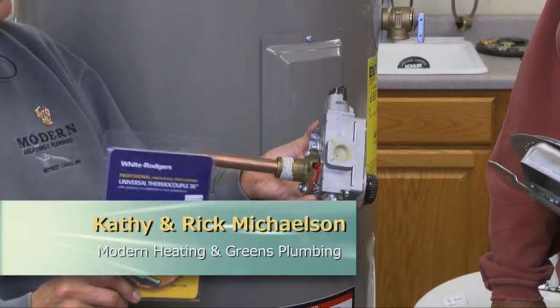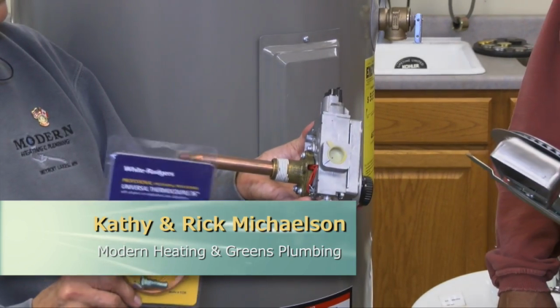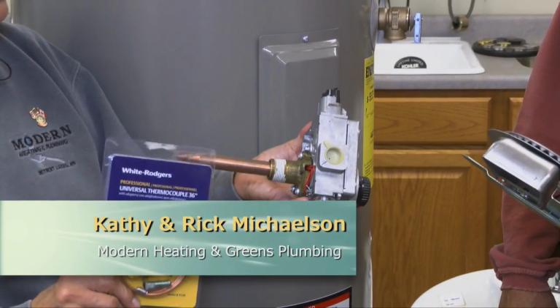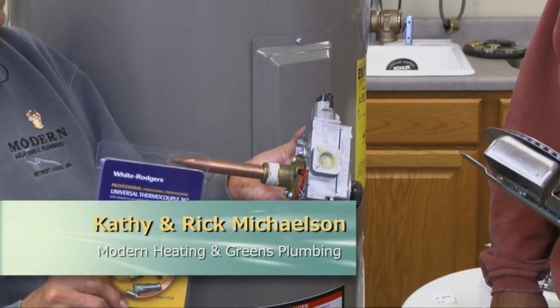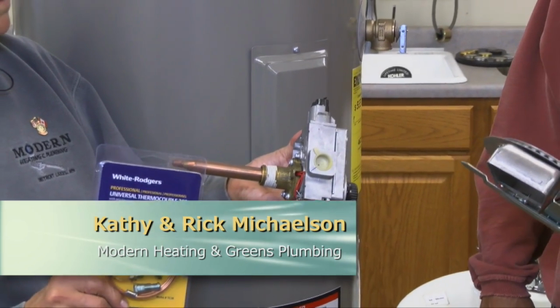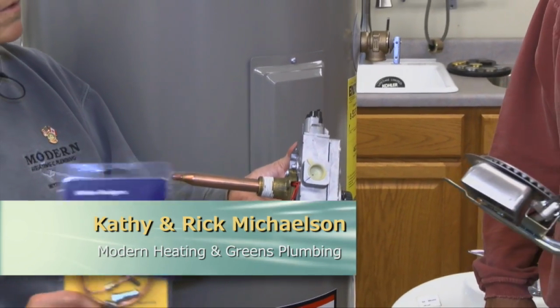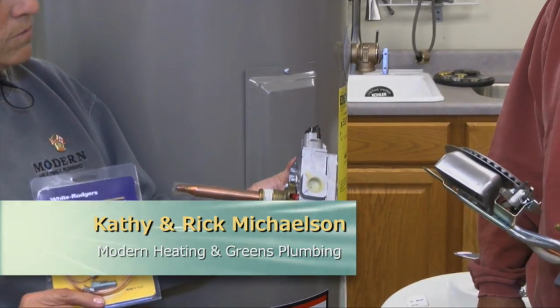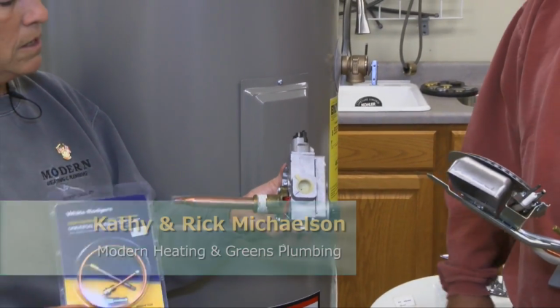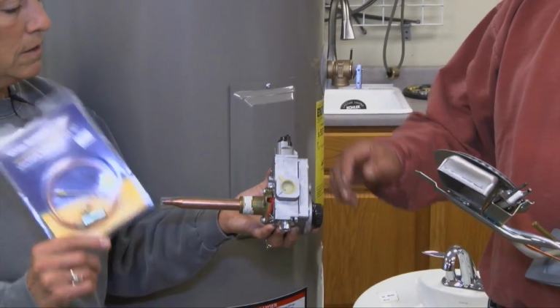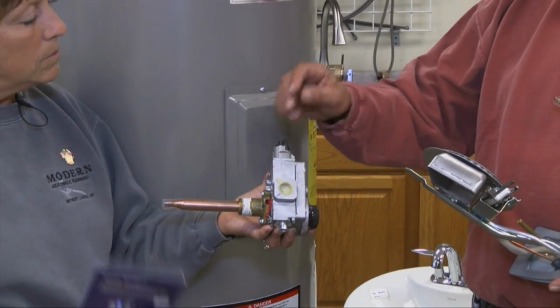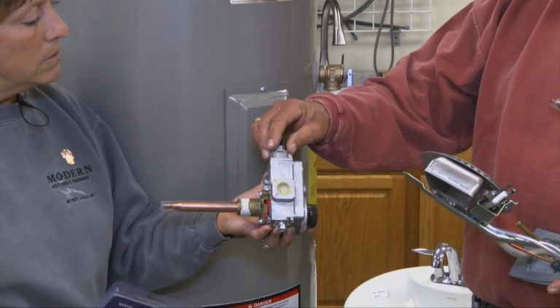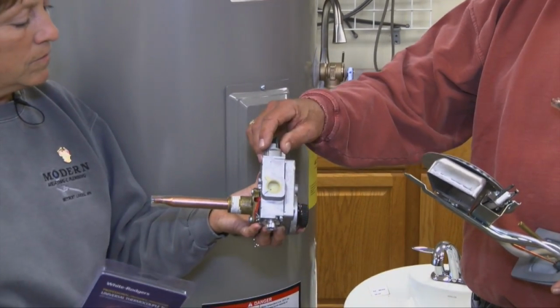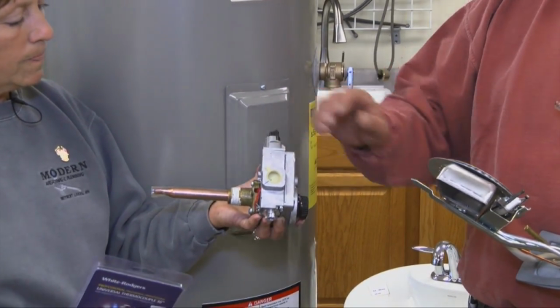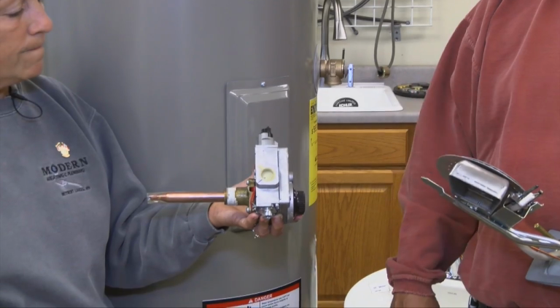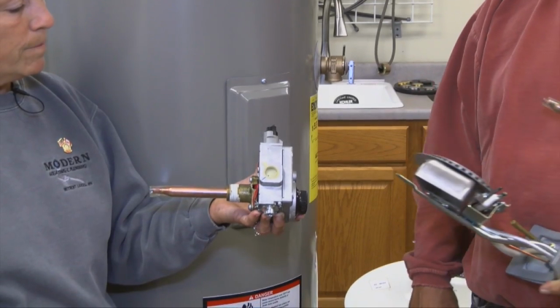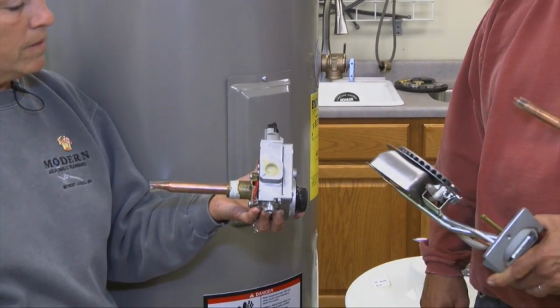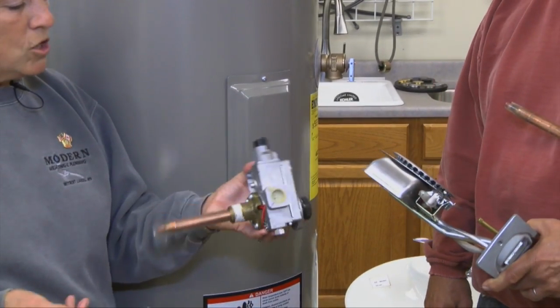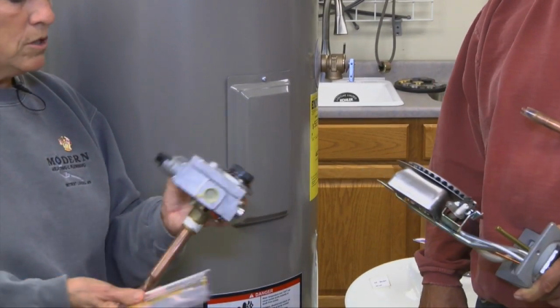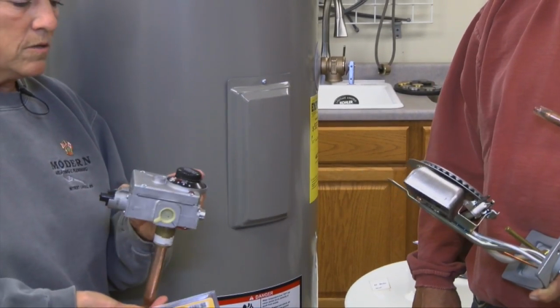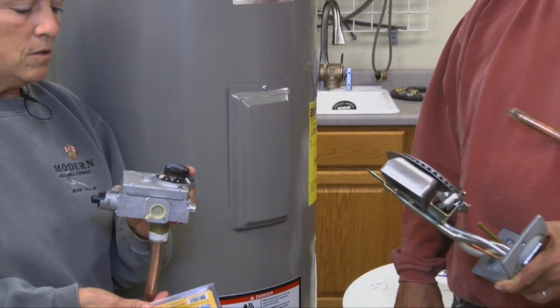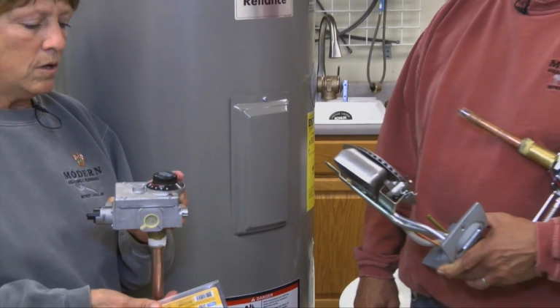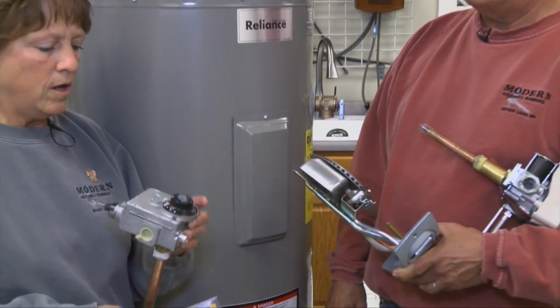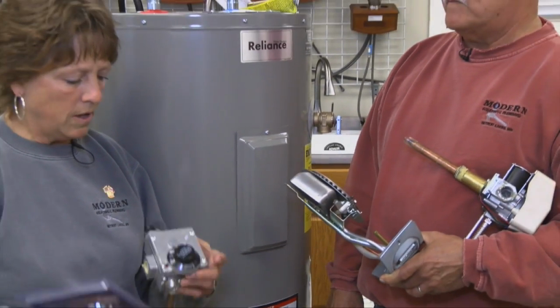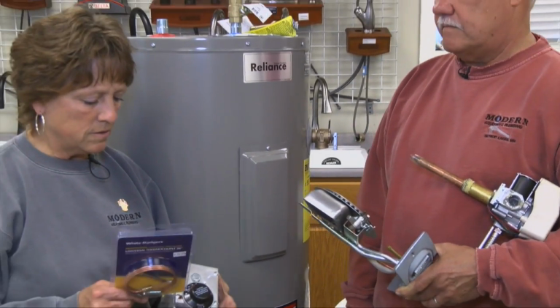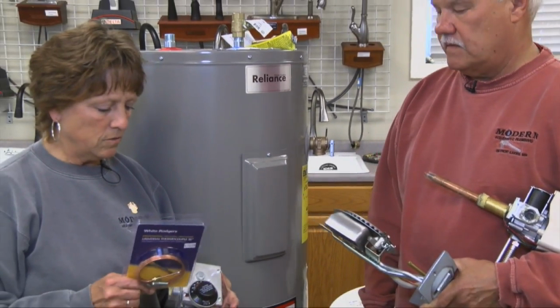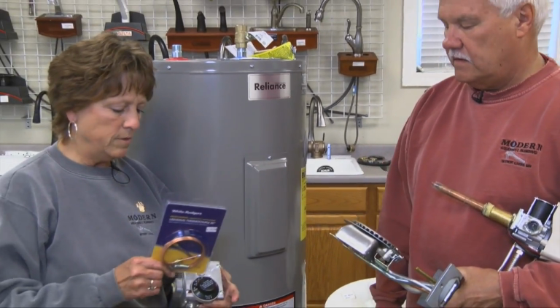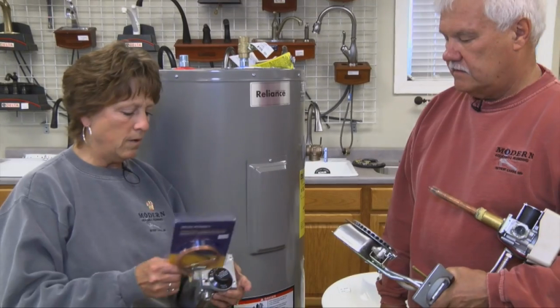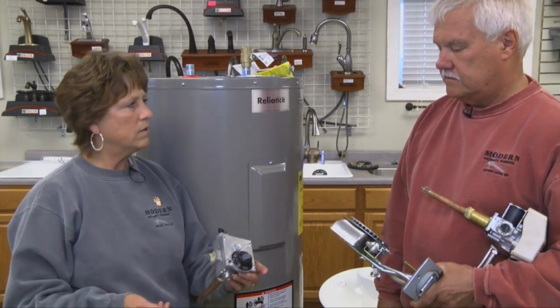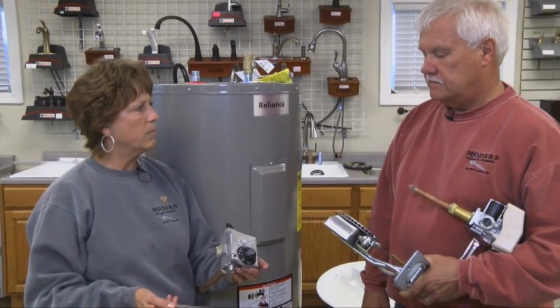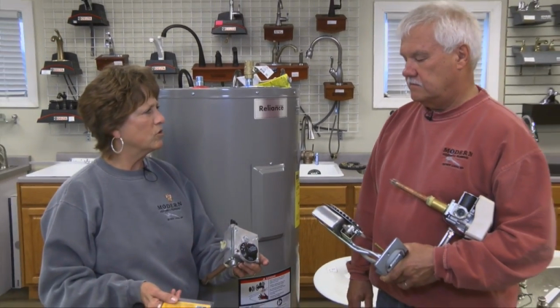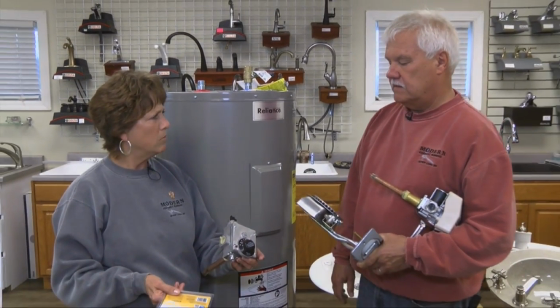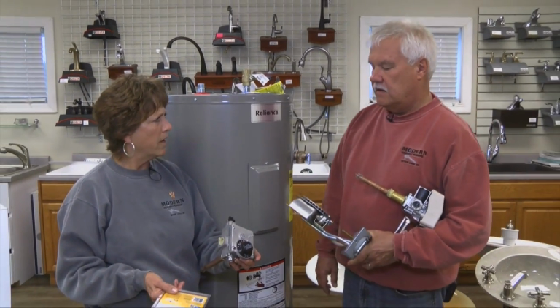So this is what tells it to come on and off. That's right. And so this is a basic gas control that you have on your old gas water heater. When you talk about setting your water temperature on these, it says low, medium, hot. What temperature do you like your water at?